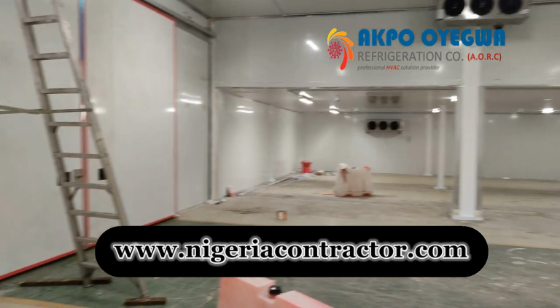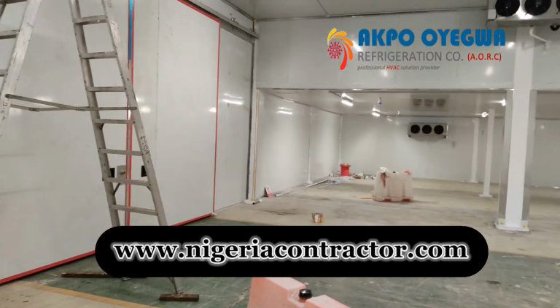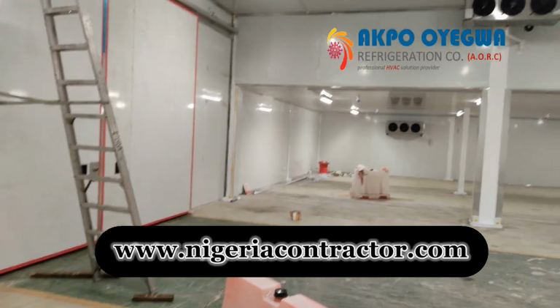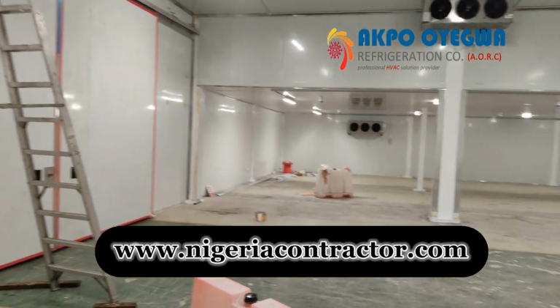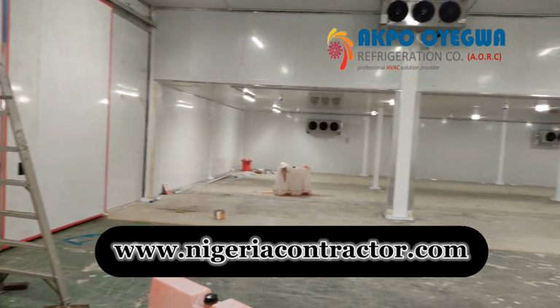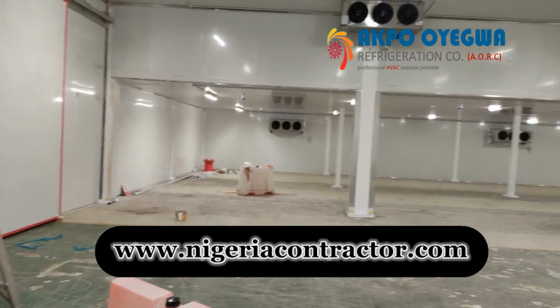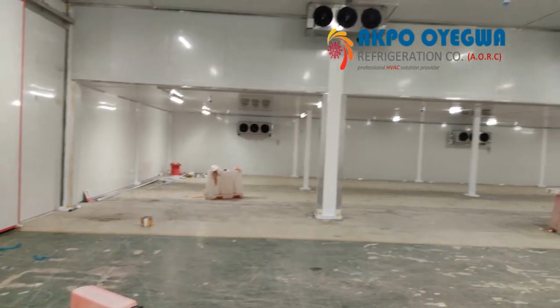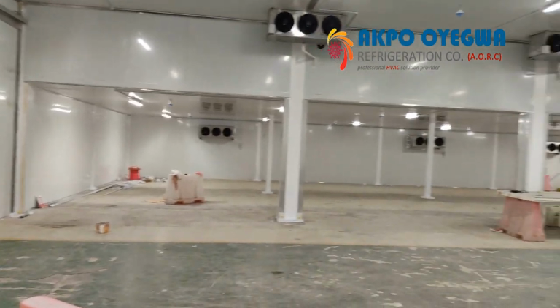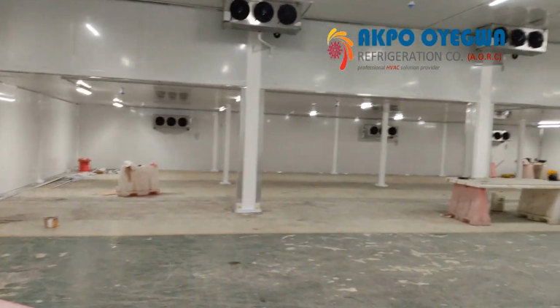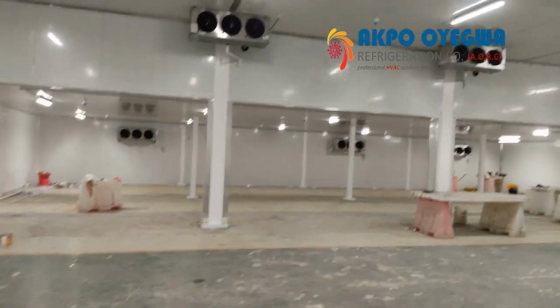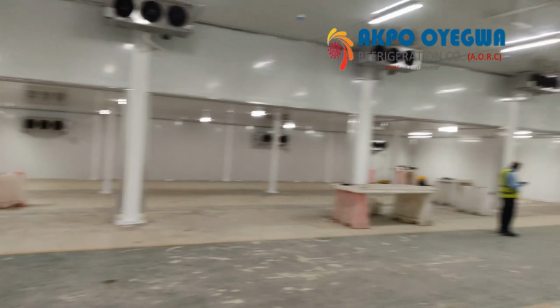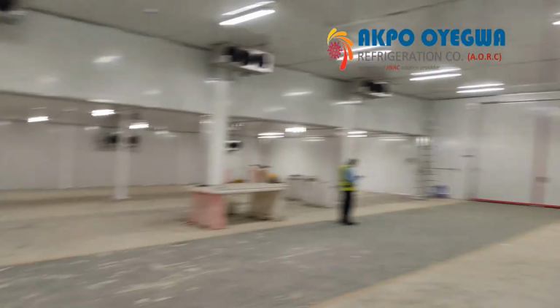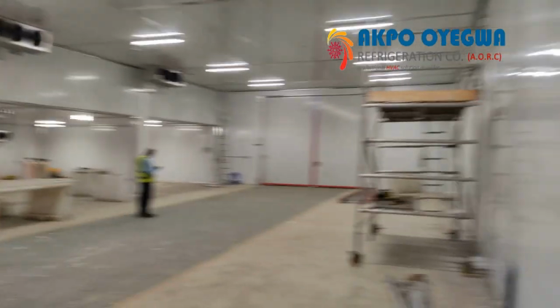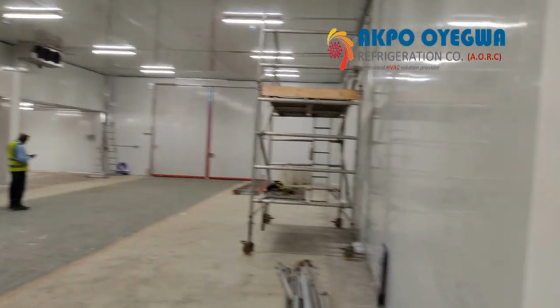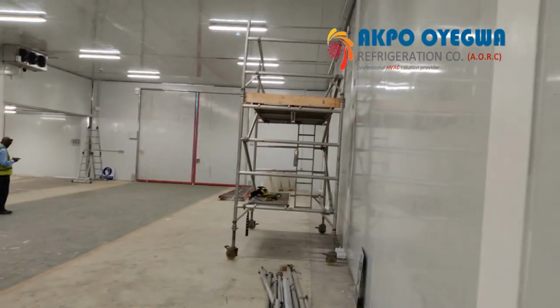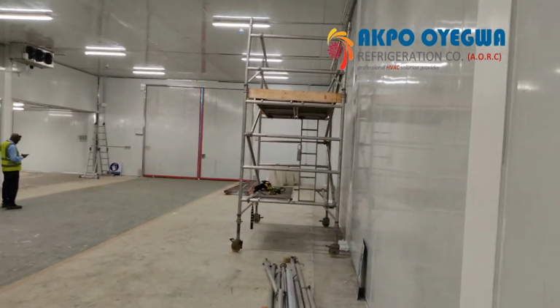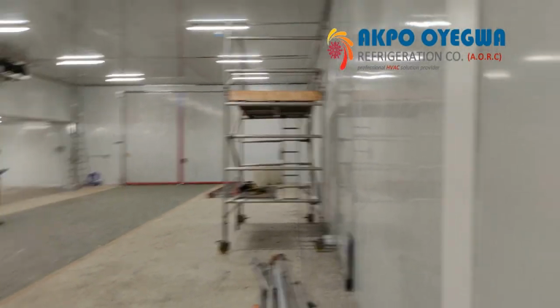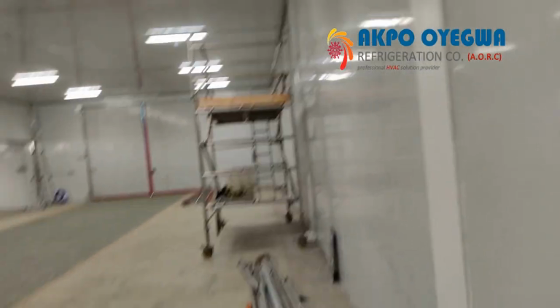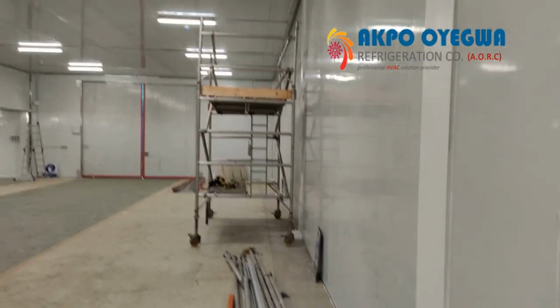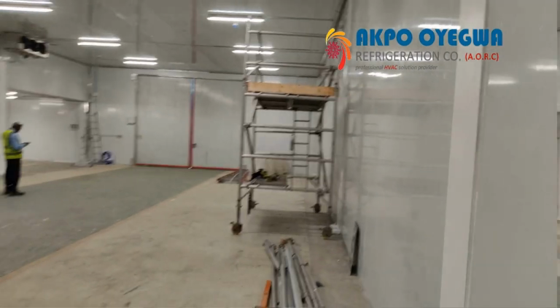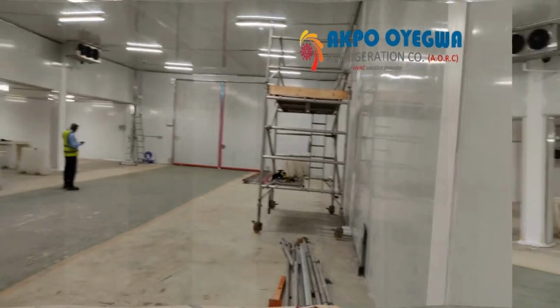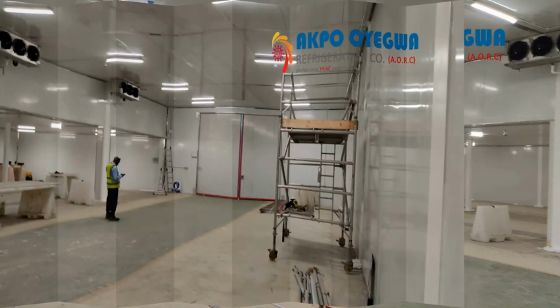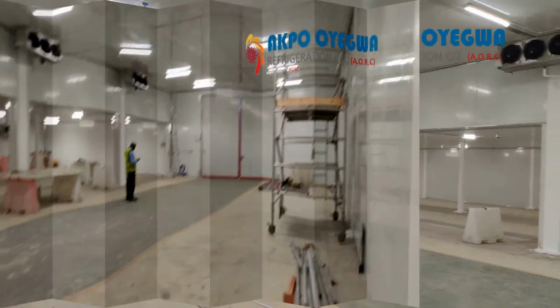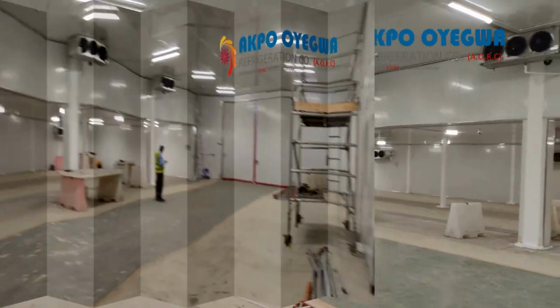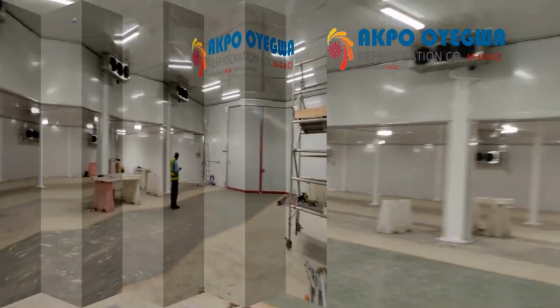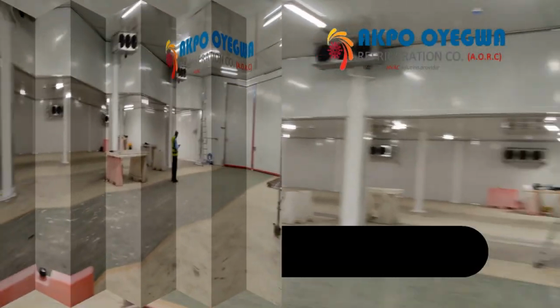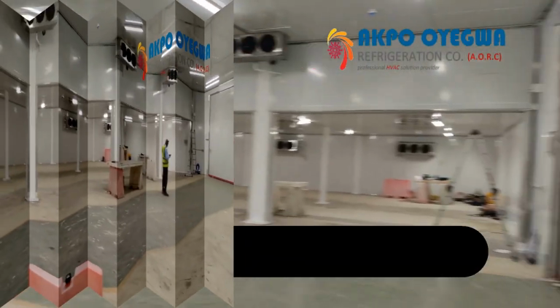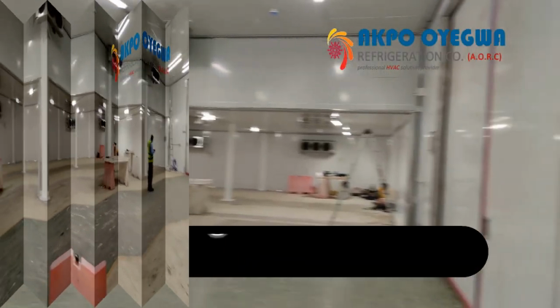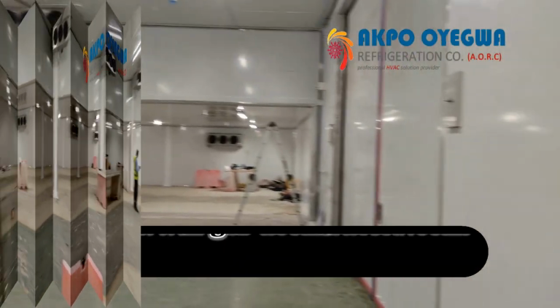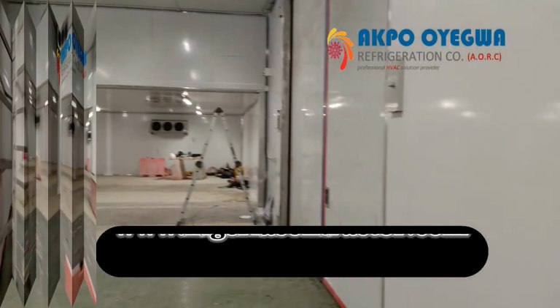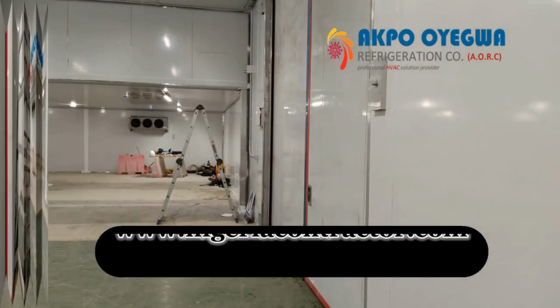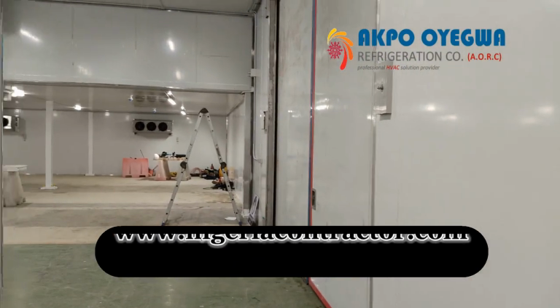How does a cold room work? A cold room works by maintaining a low temperature inside the room to preserve the perishable goods stored inside. The basic components of a cold room include insulation, a refrigeration system, and temperature control equipment.